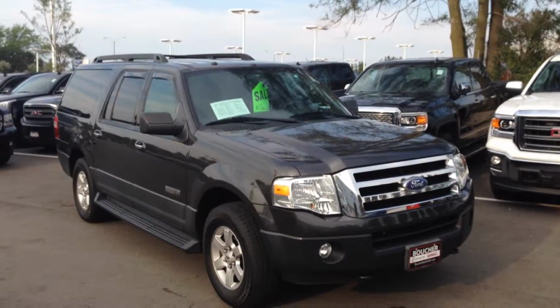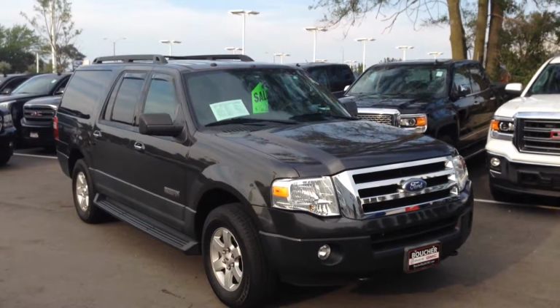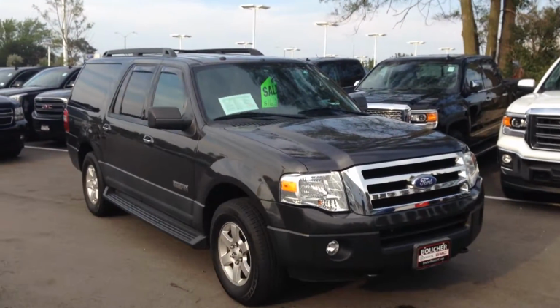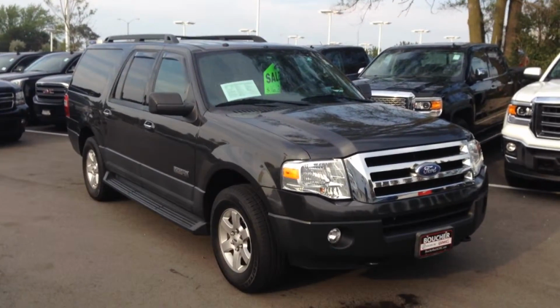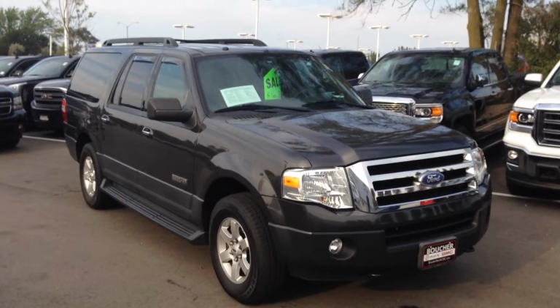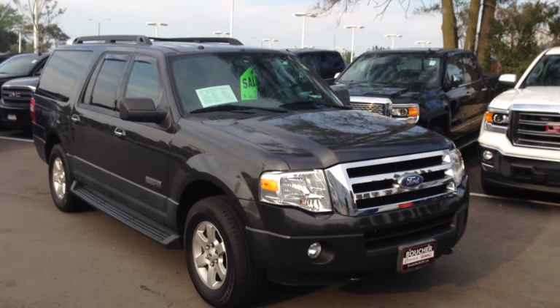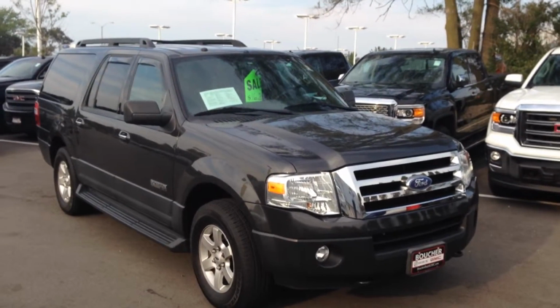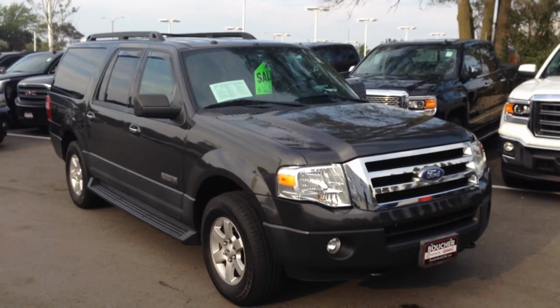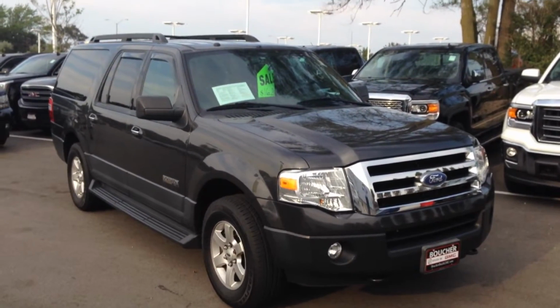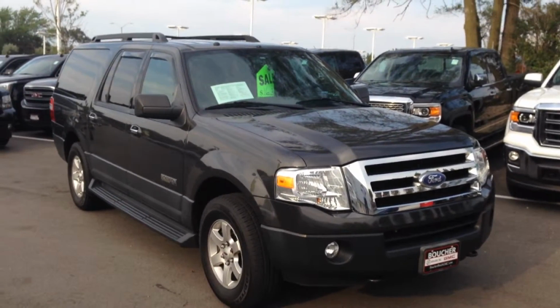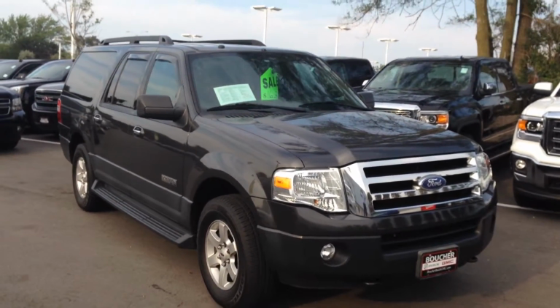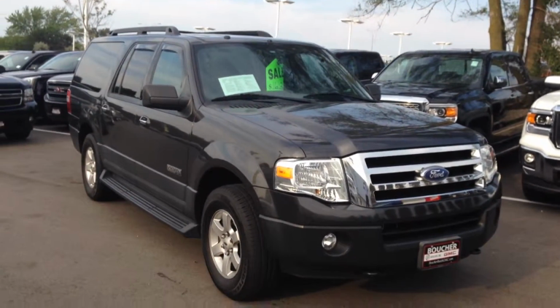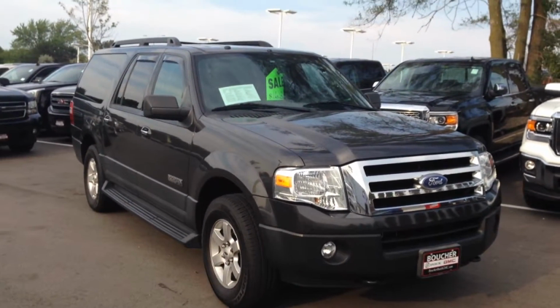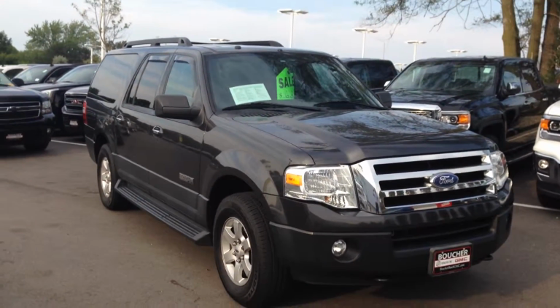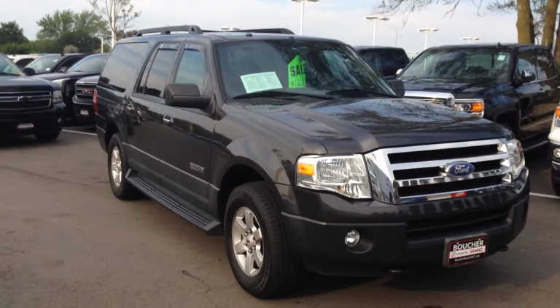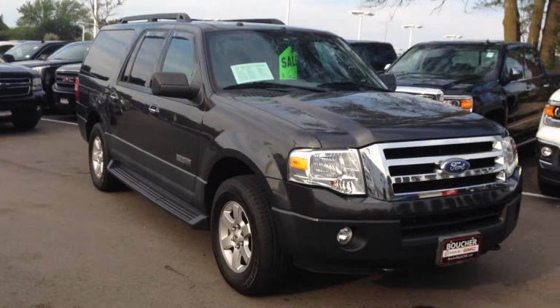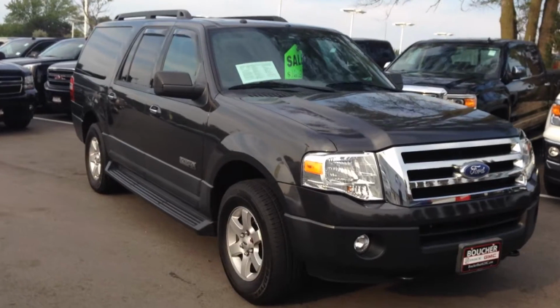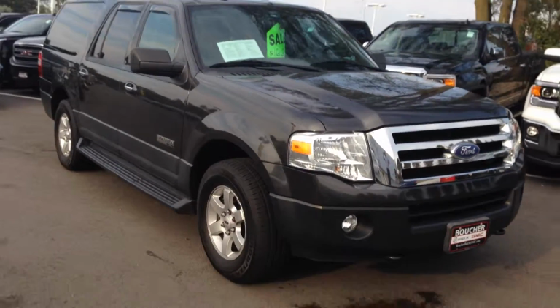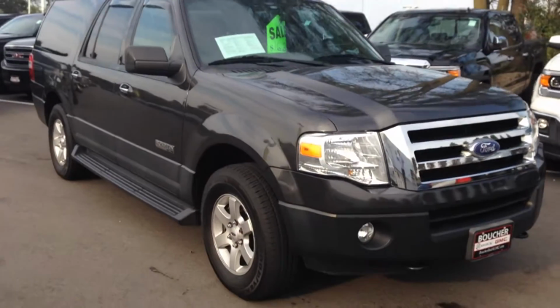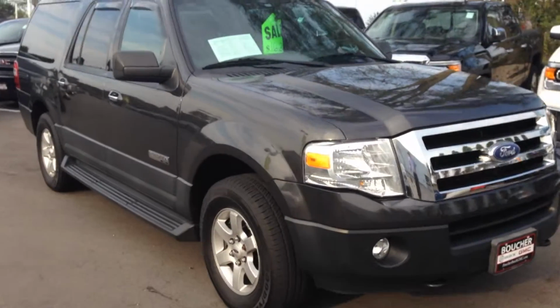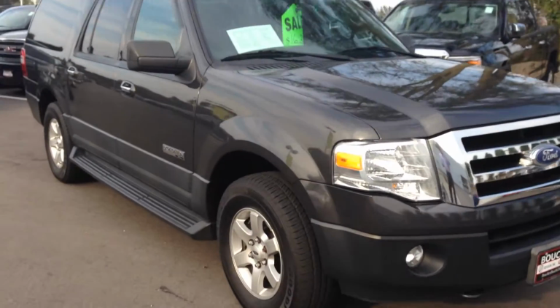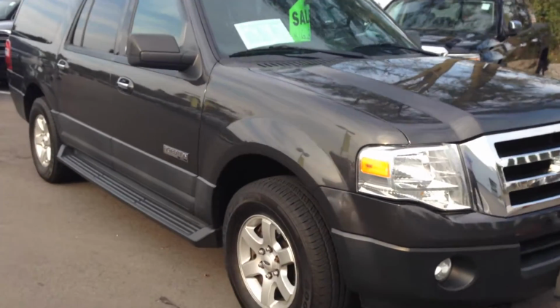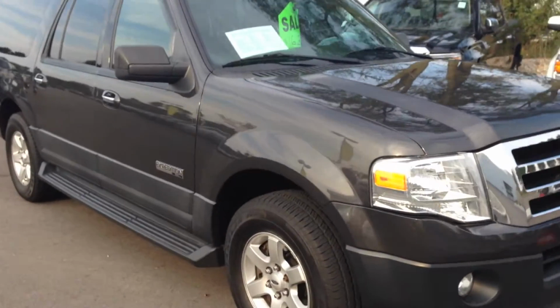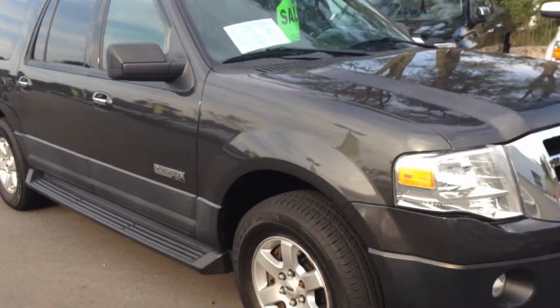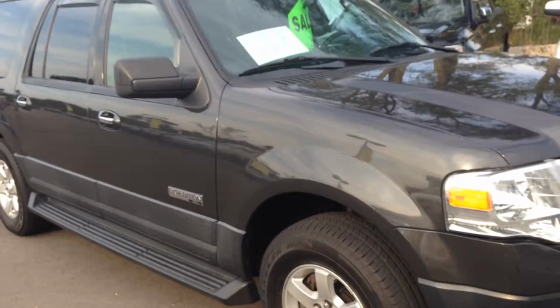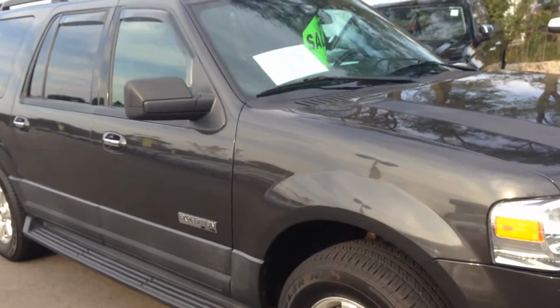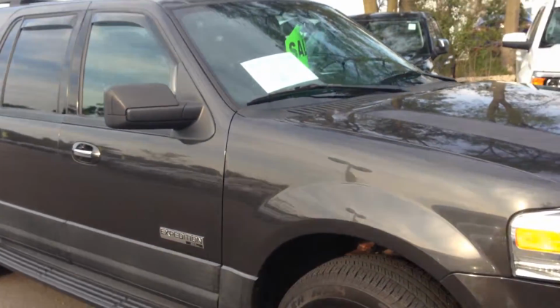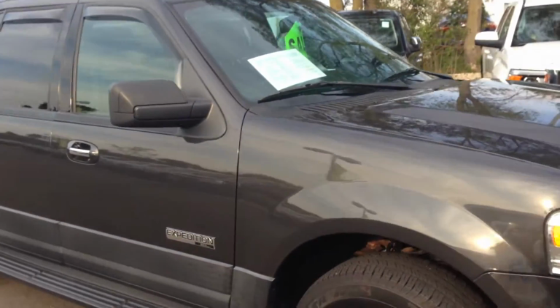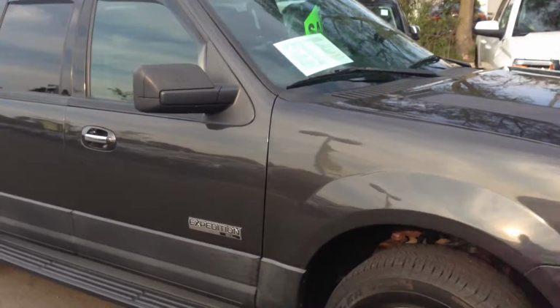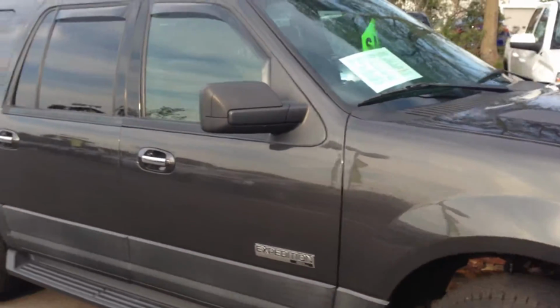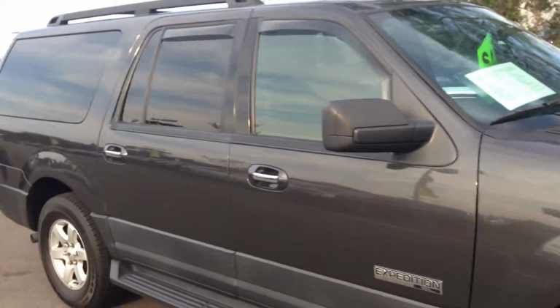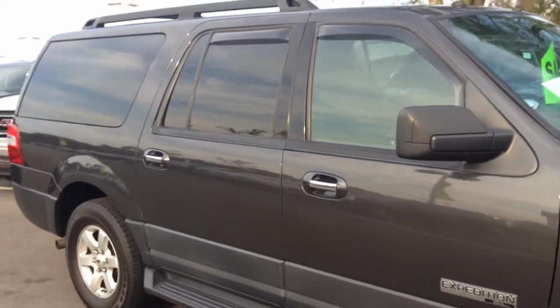Hey Vince, Scott Teiglin here with Boucher Buick GMC. Just wanted to send you a quick video overview of the 07 Ford Expedition EL that you'd inquired on online.